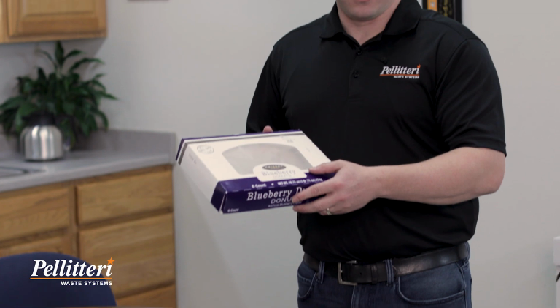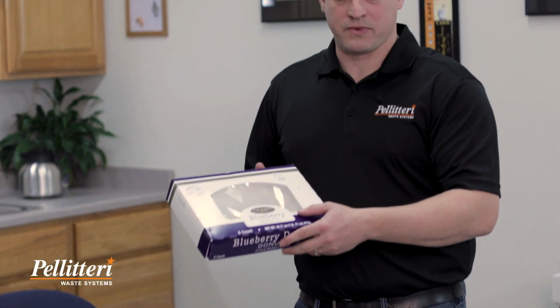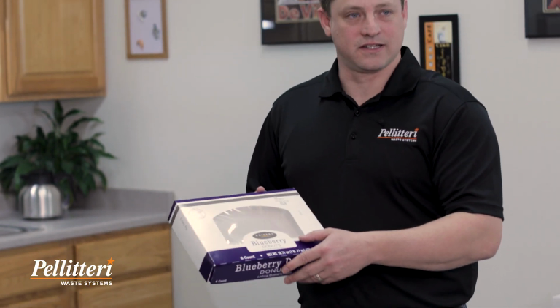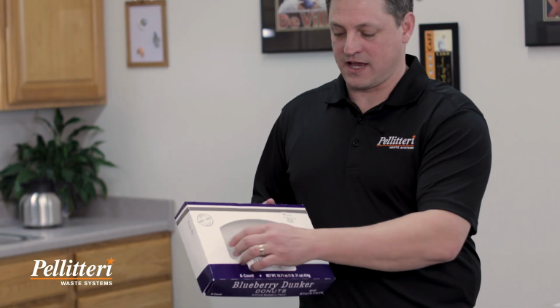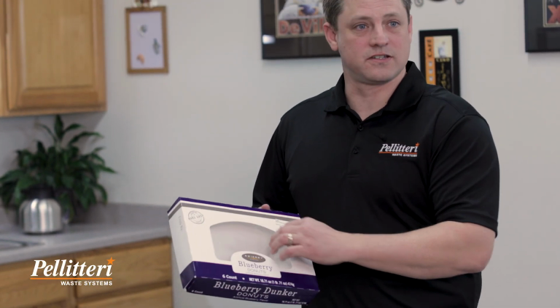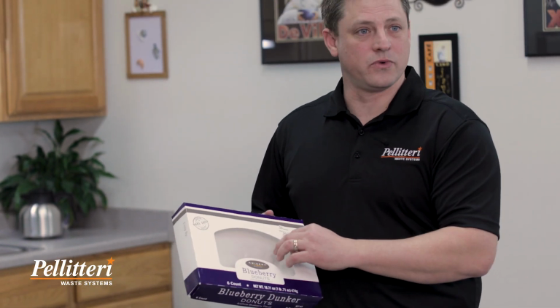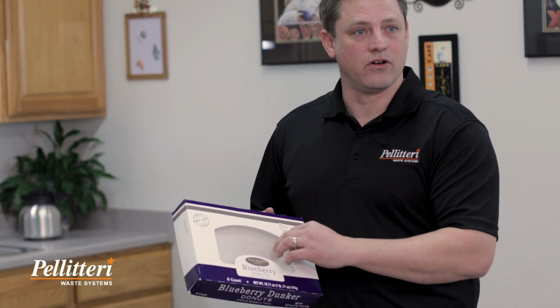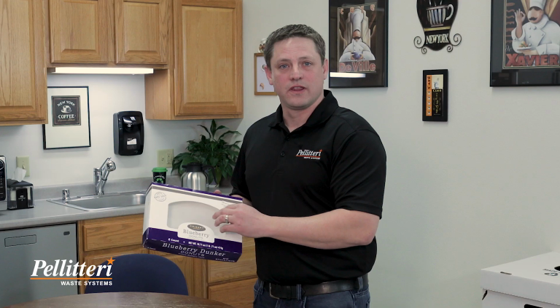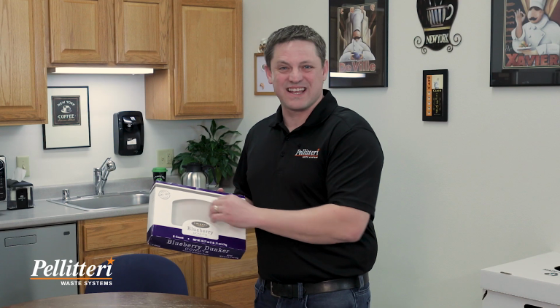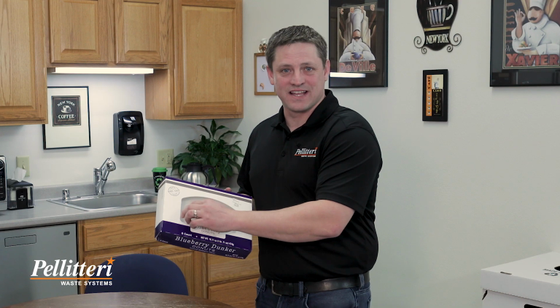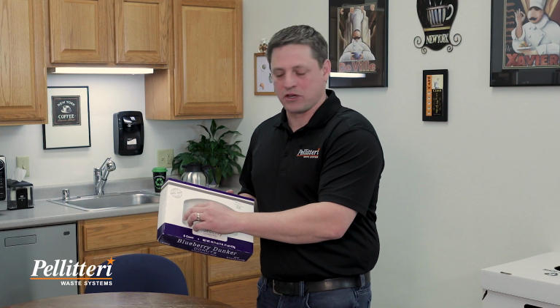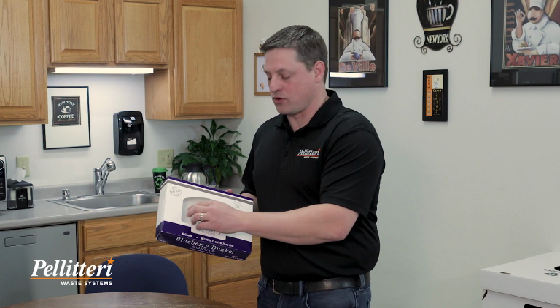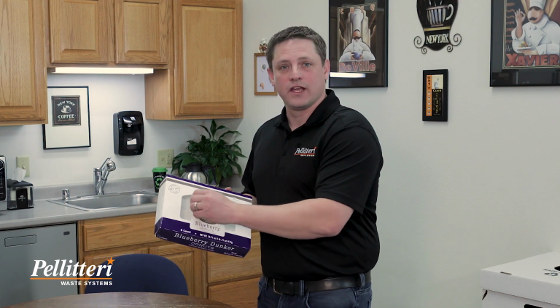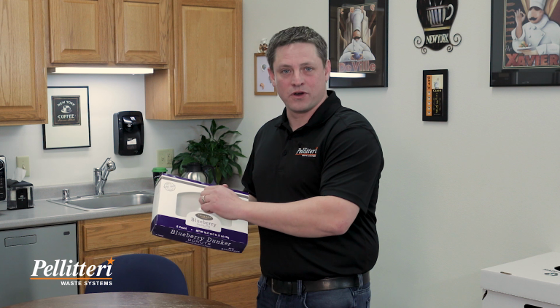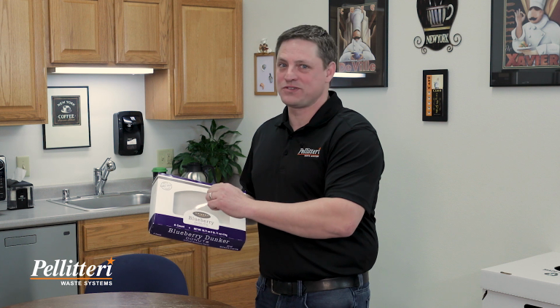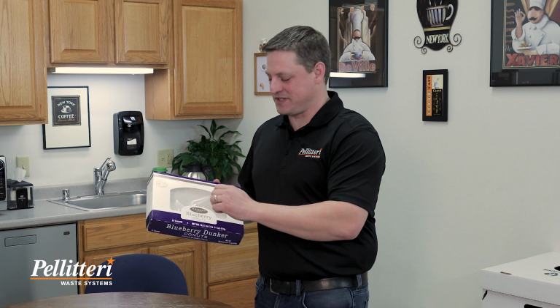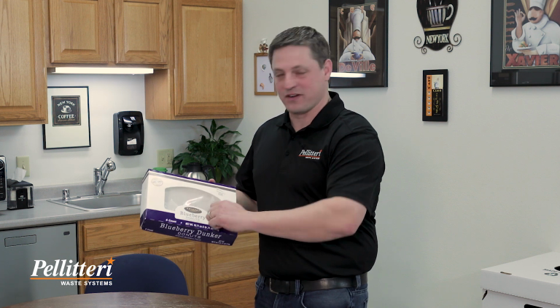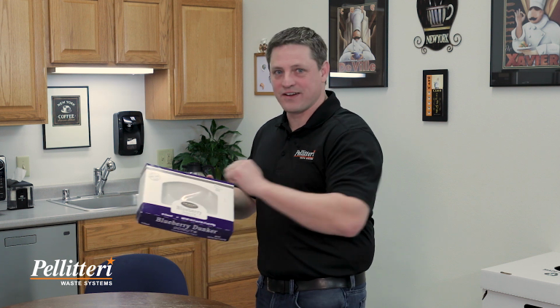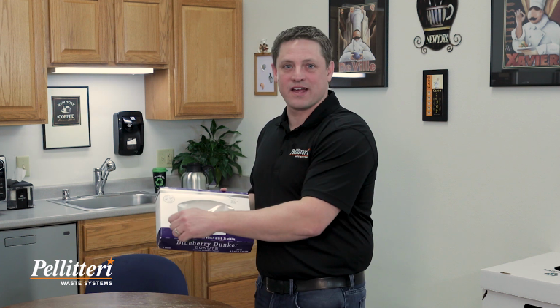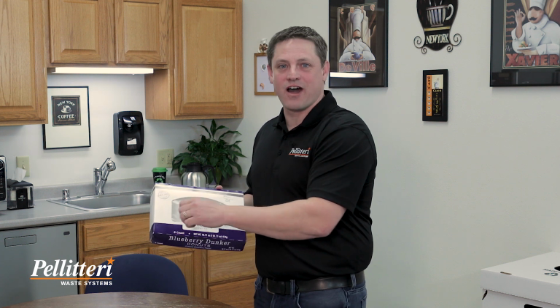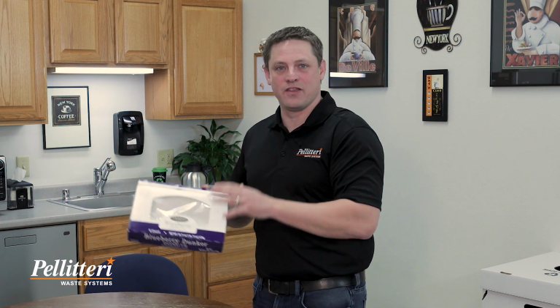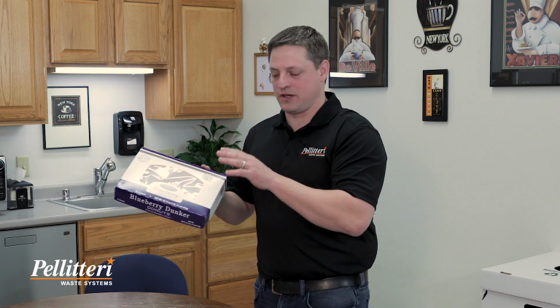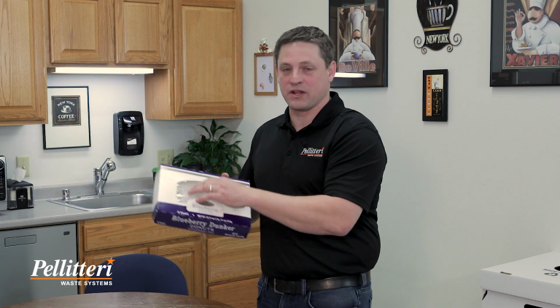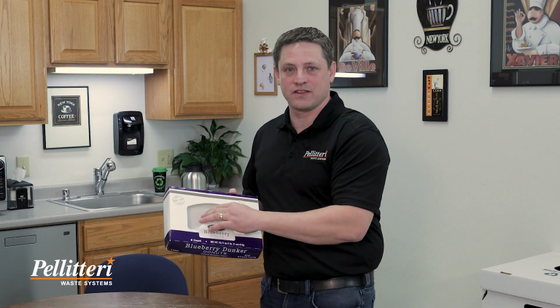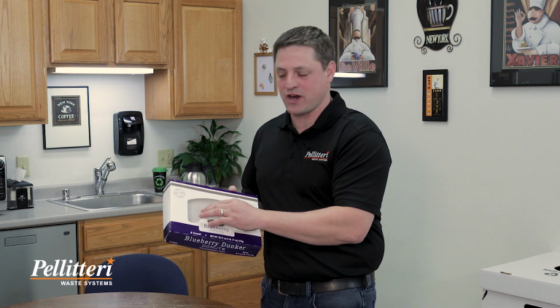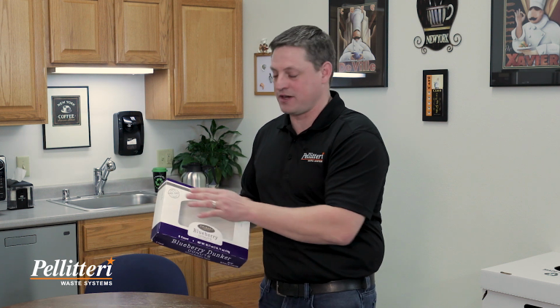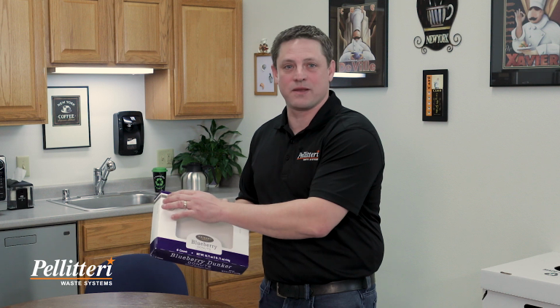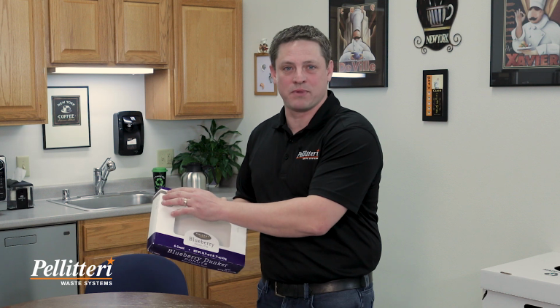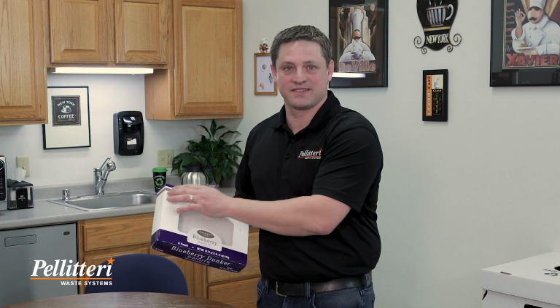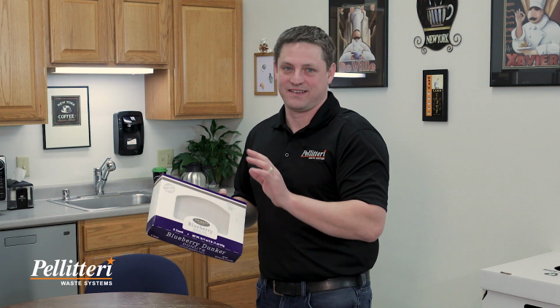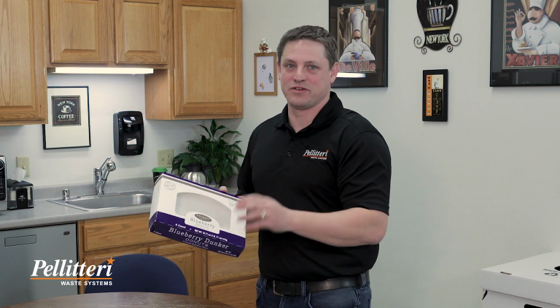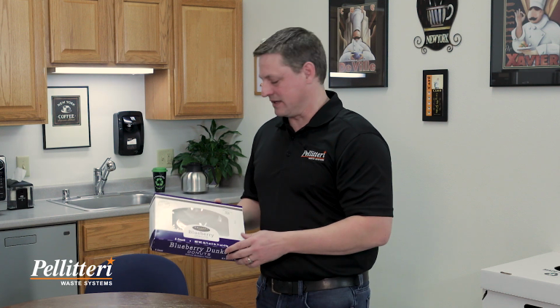A donut box like this that has the see-through window — that plastic is not recyclable. So if you want to be a super recycler, tear that plastic off and then put the plastic in the trash and put that box into your recycling.